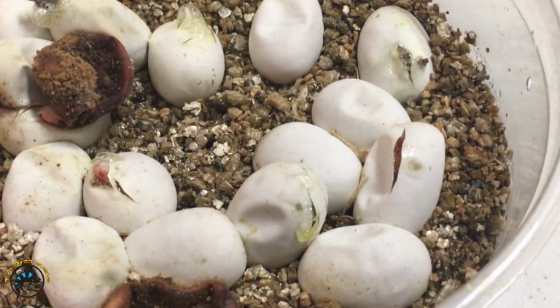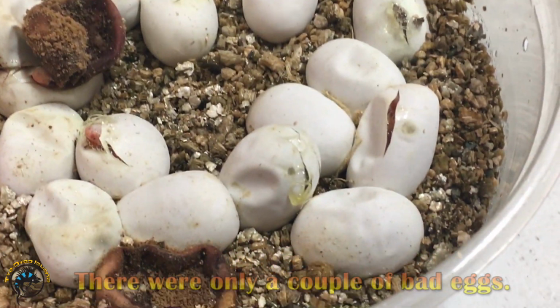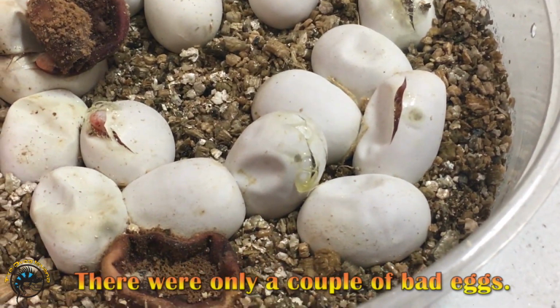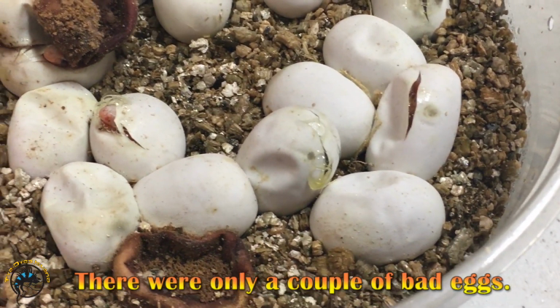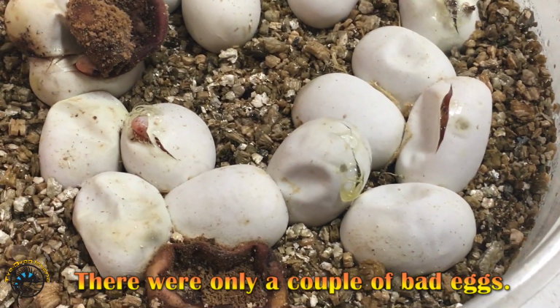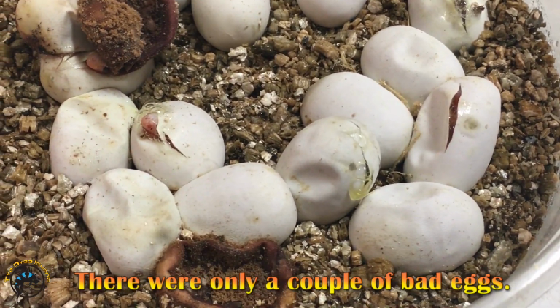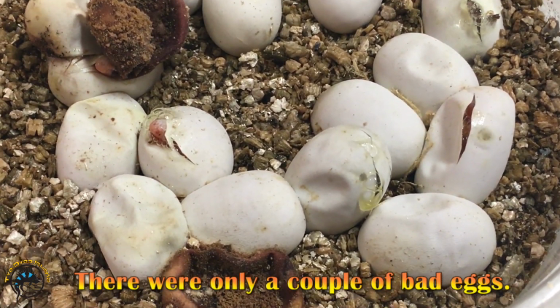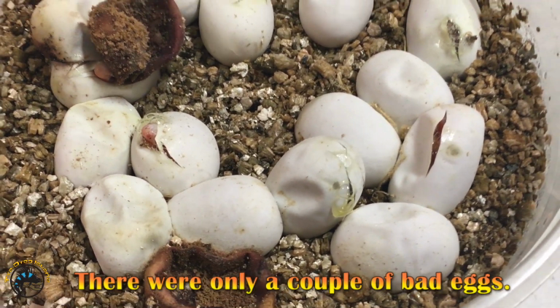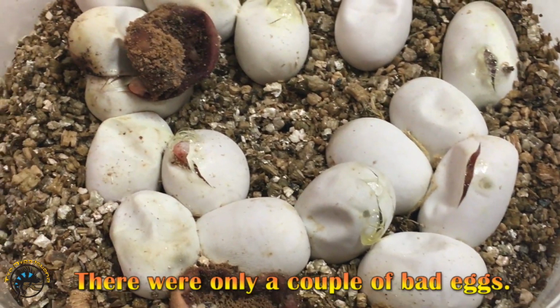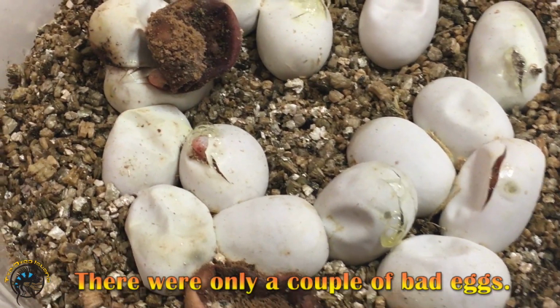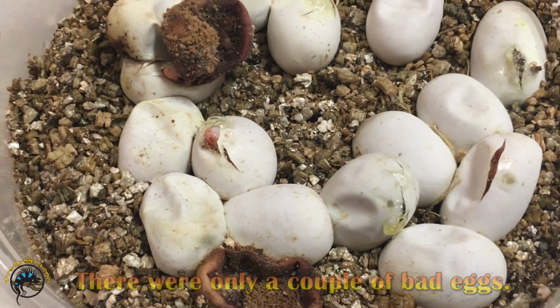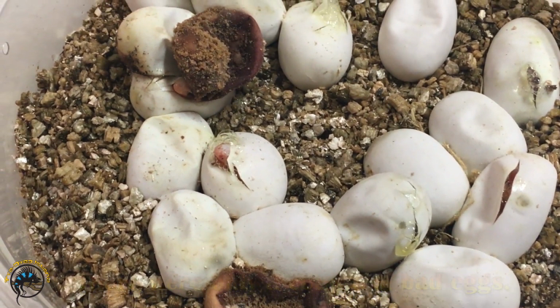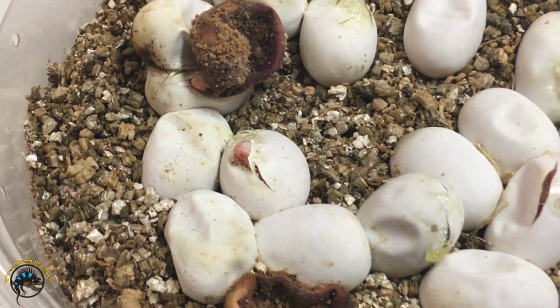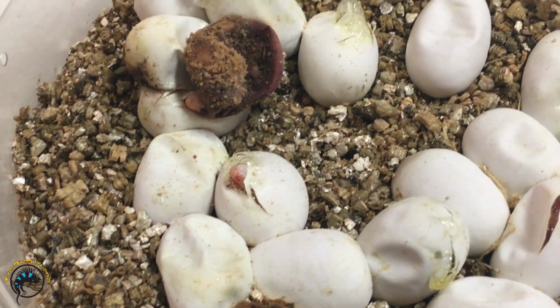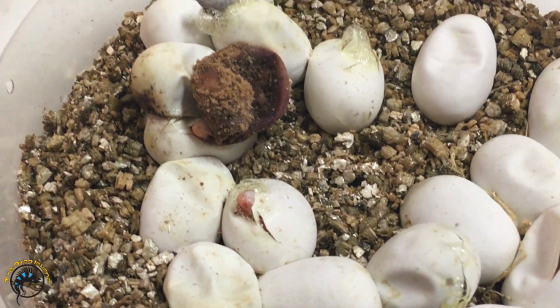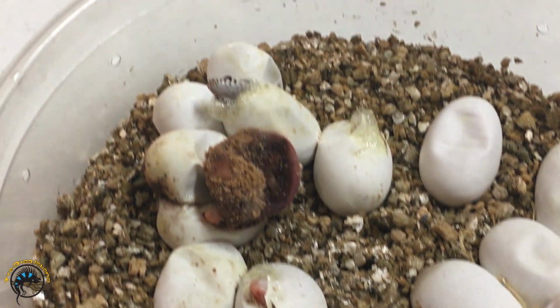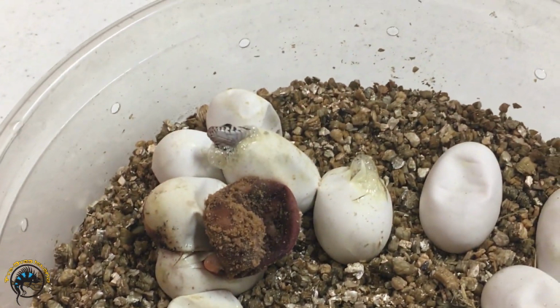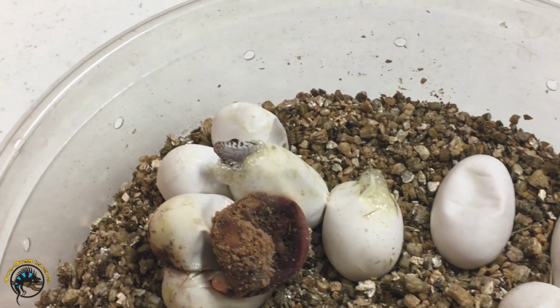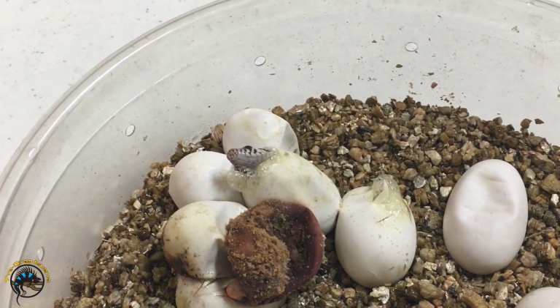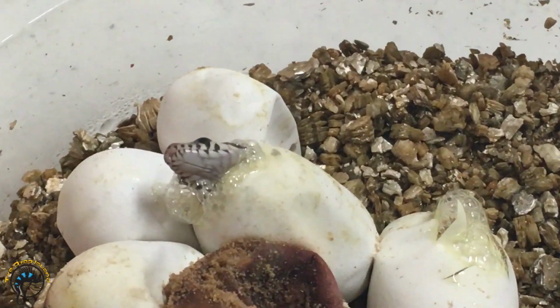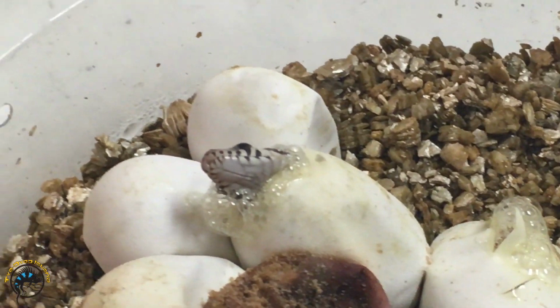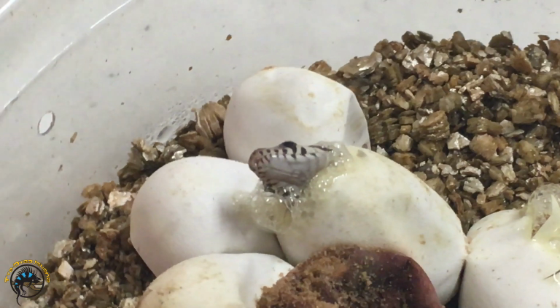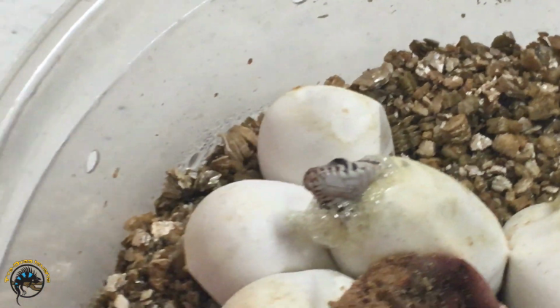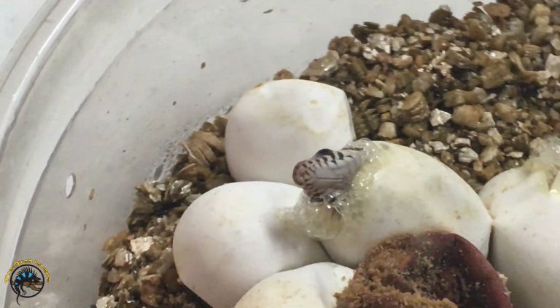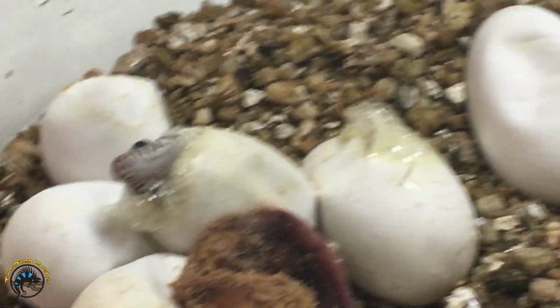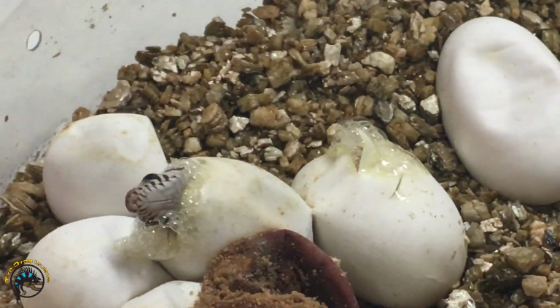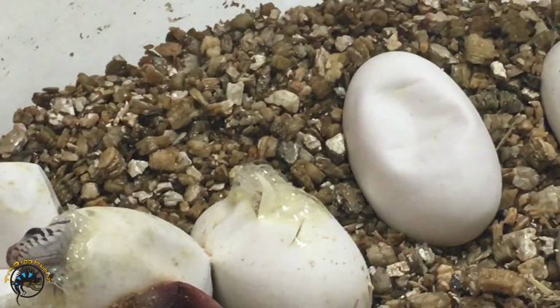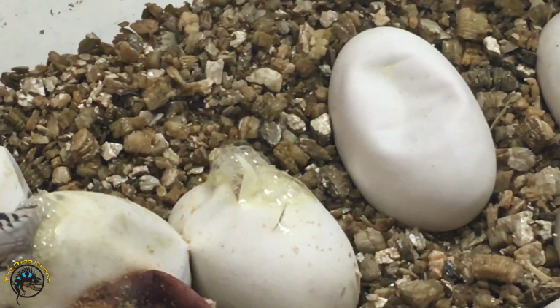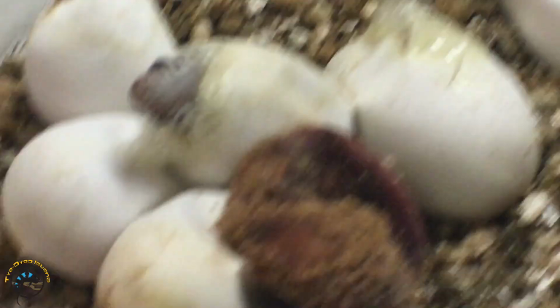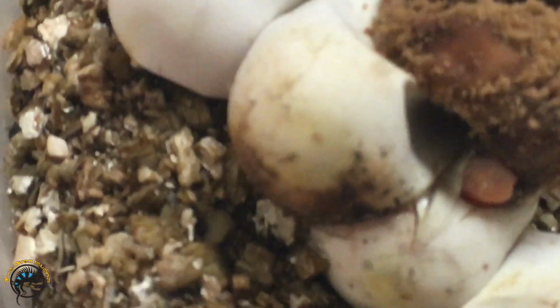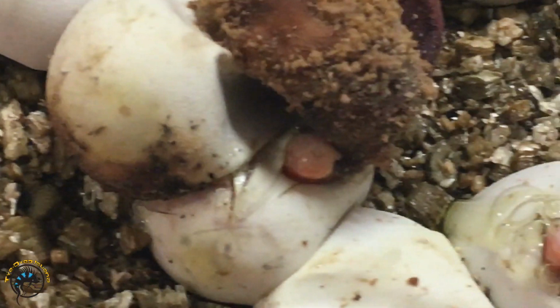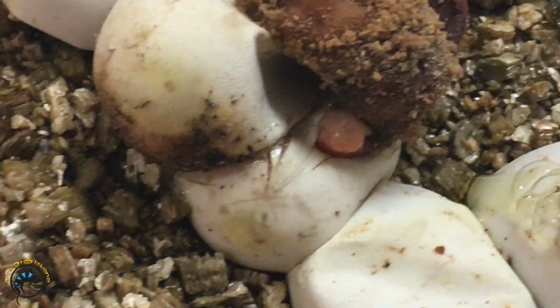Some of those are bad eggs, but since they're stuck to the rest of the good eggs, we can't take them out. But we've got babies hatching — I see a little baby right there.